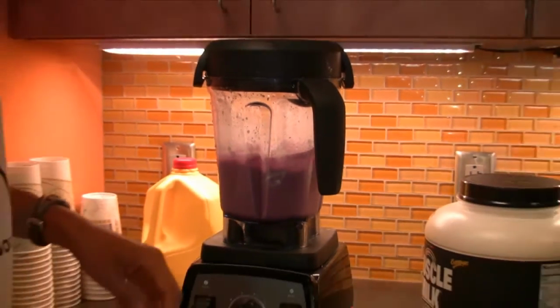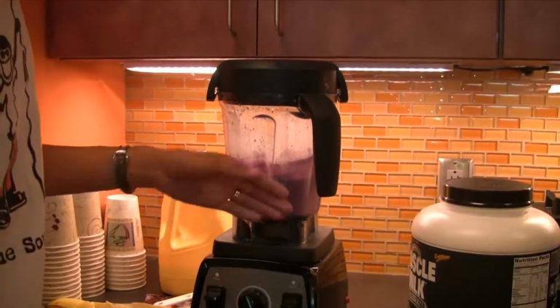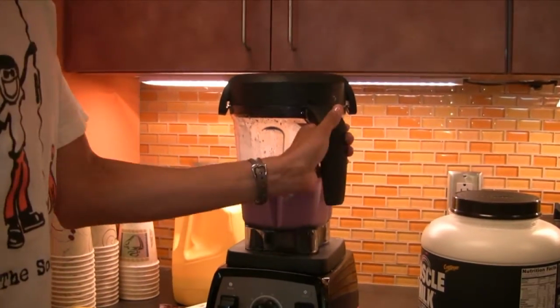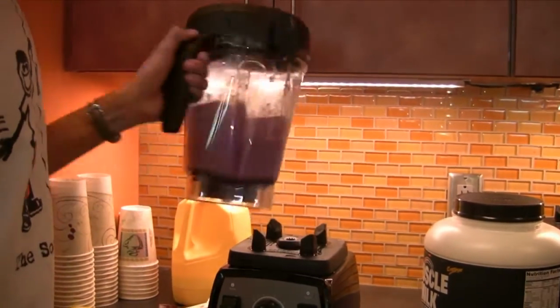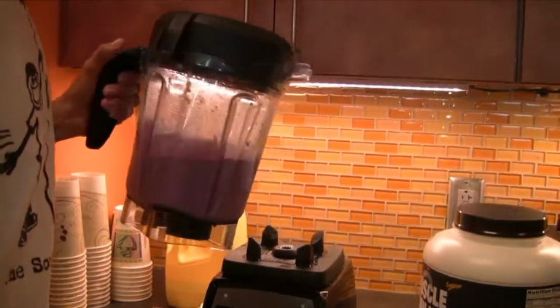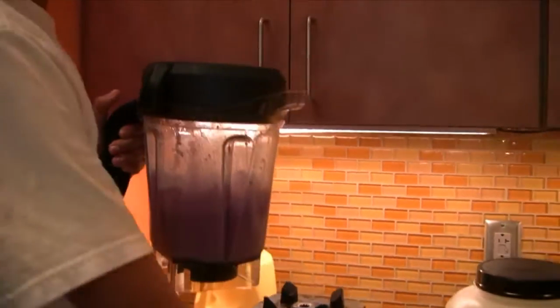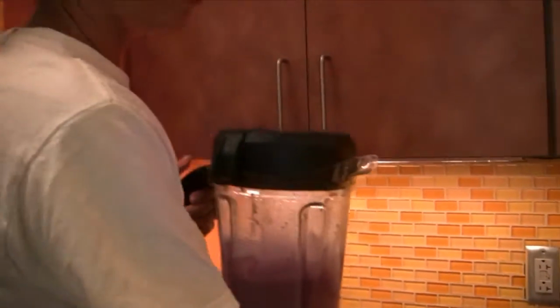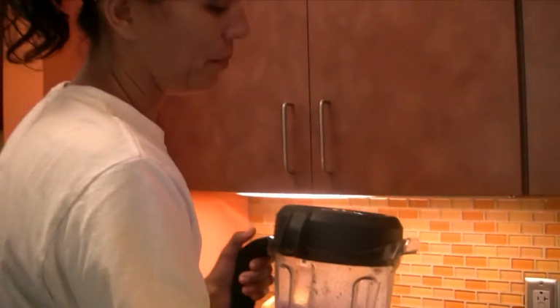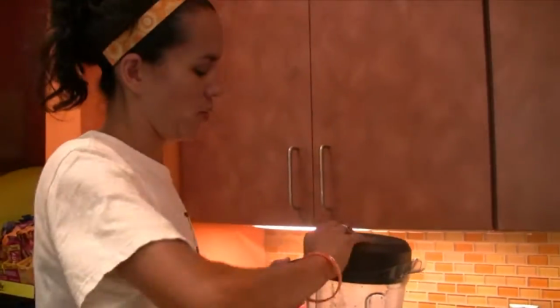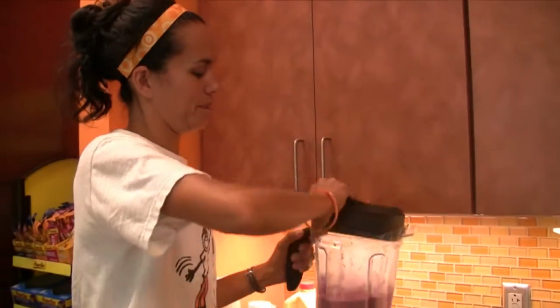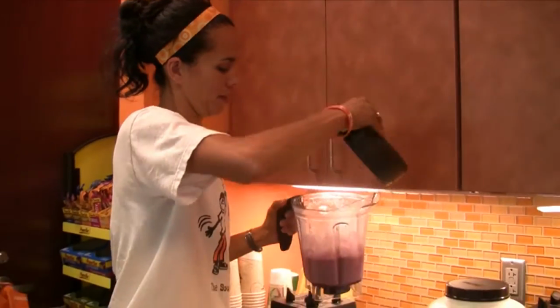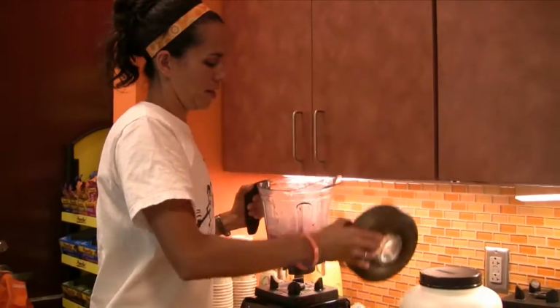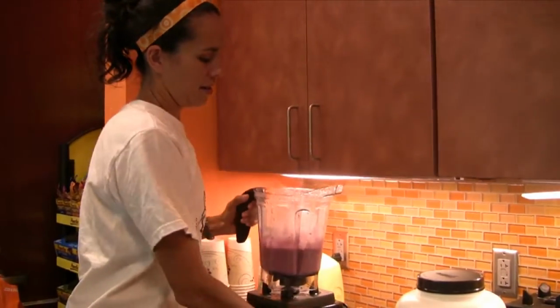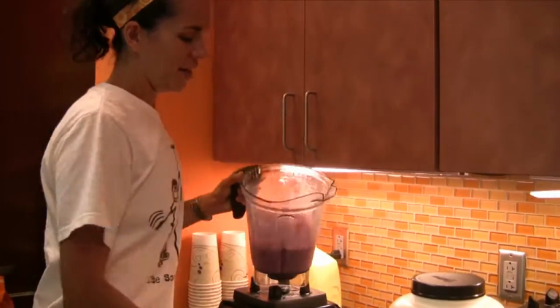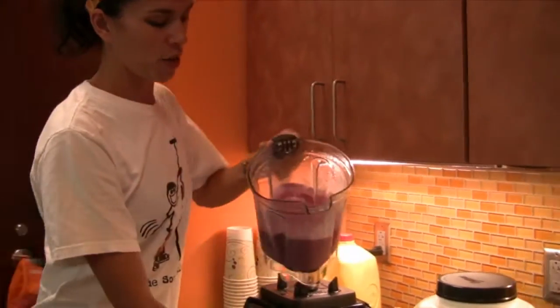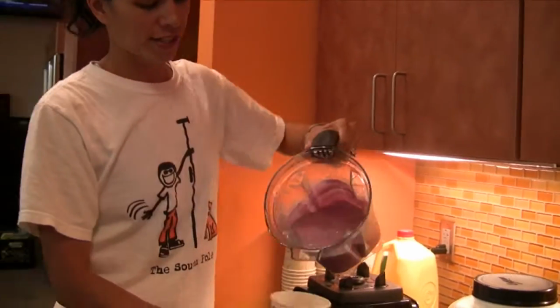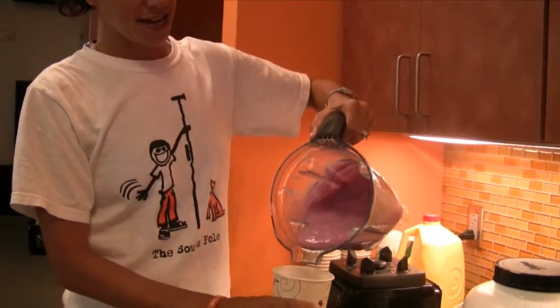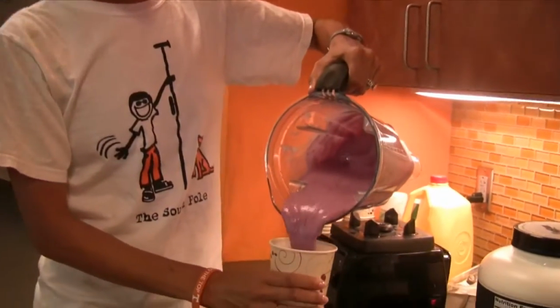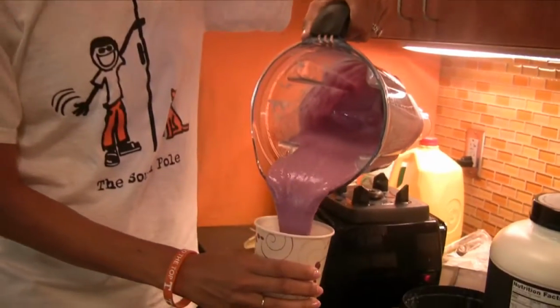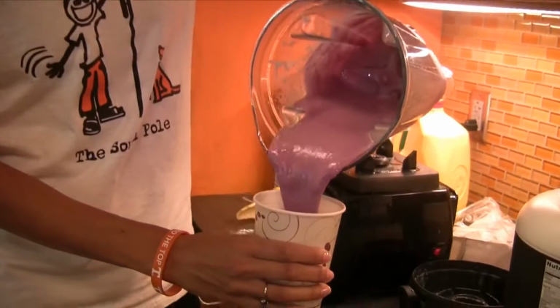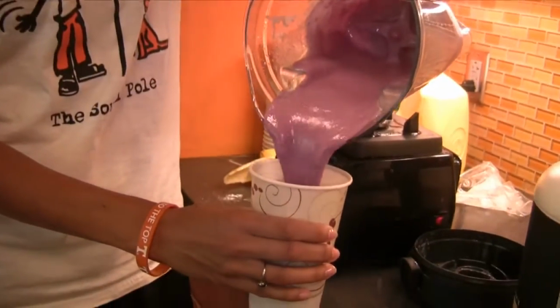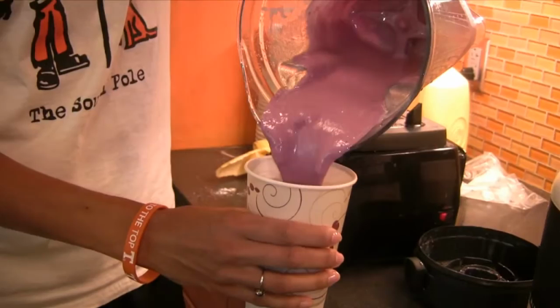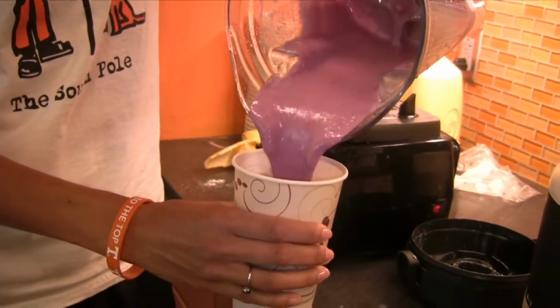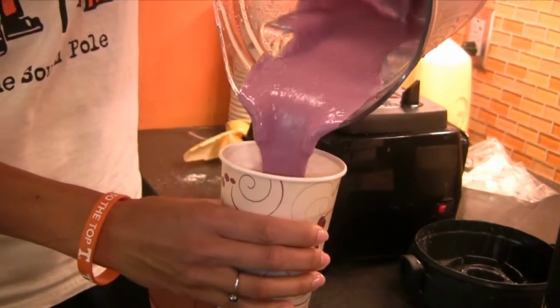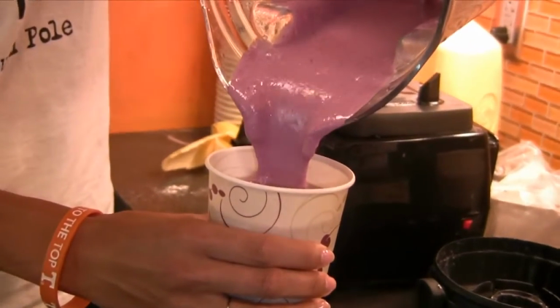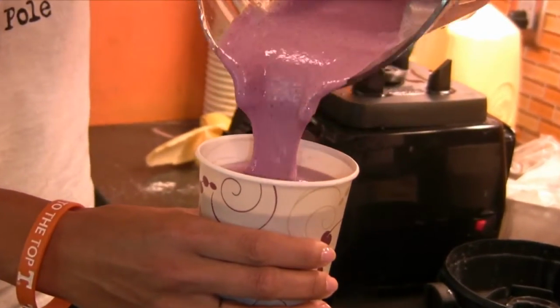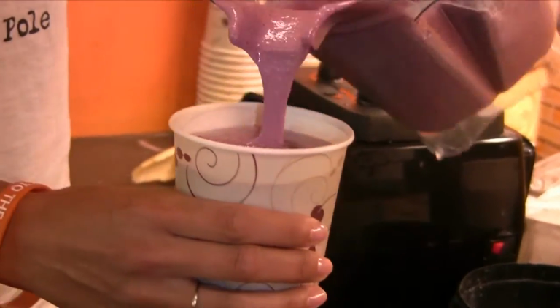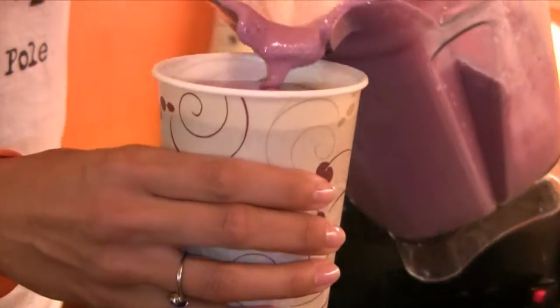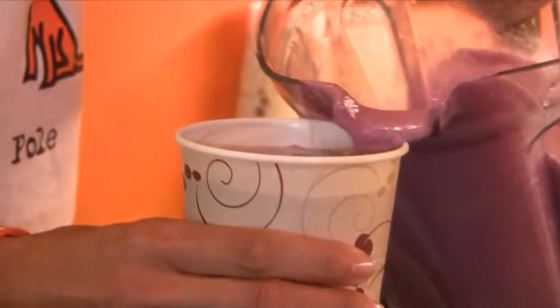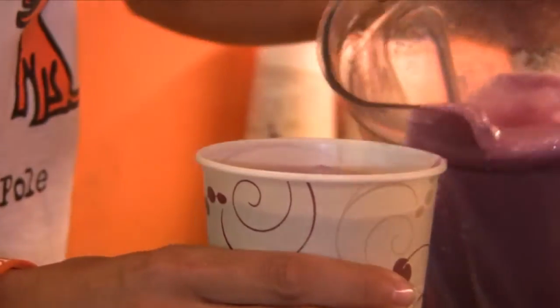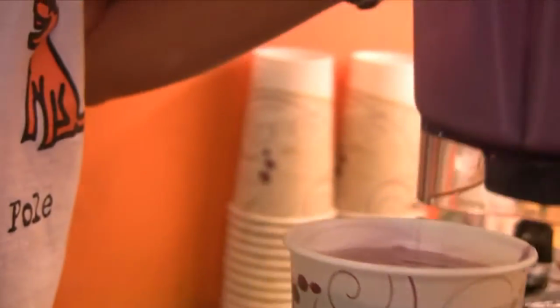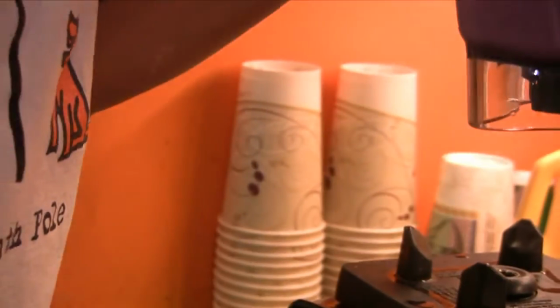So we just blend that up. Sometimes the peaches don't blend up so well. And this is what it looks like. Now you have a perfect recovery smoothie.